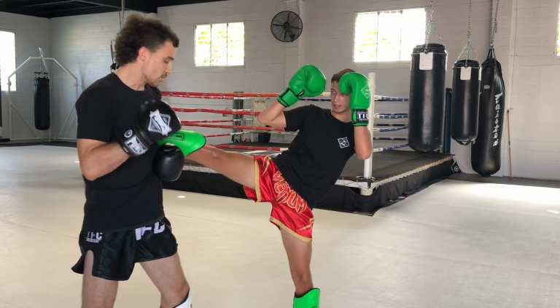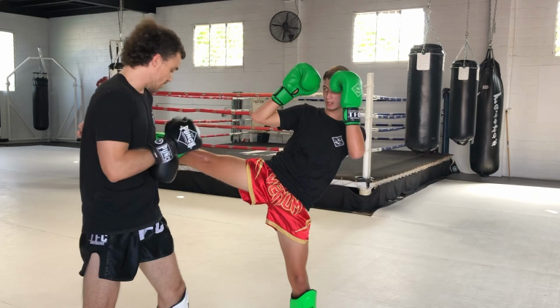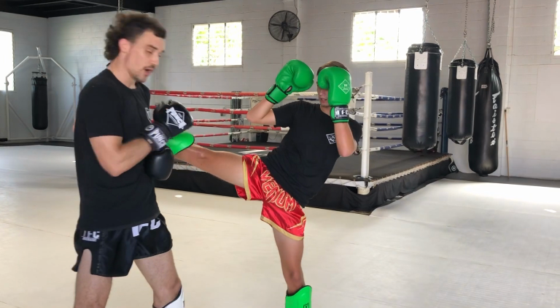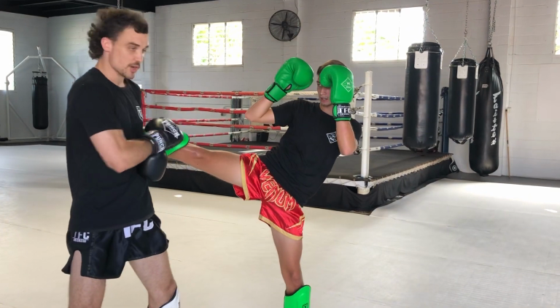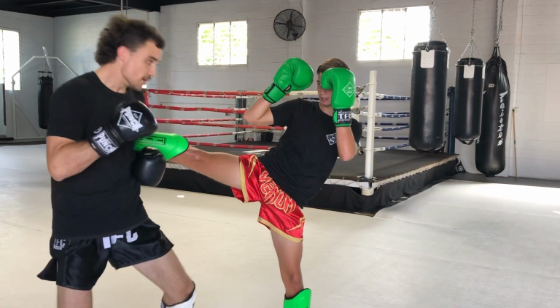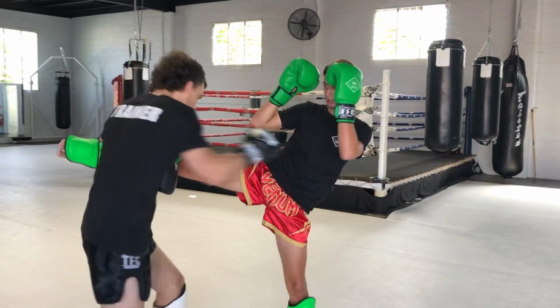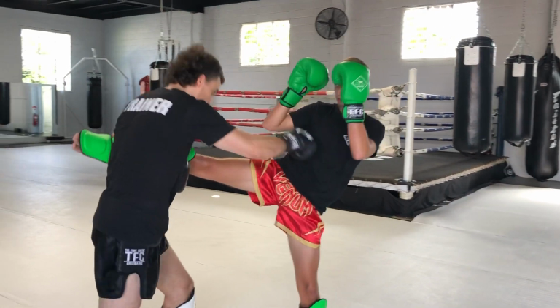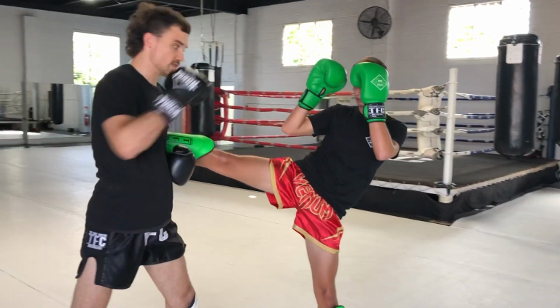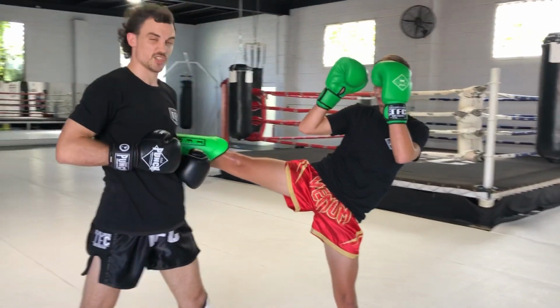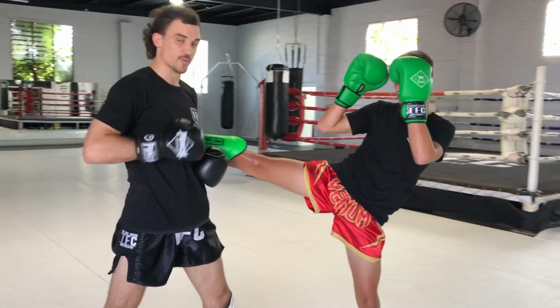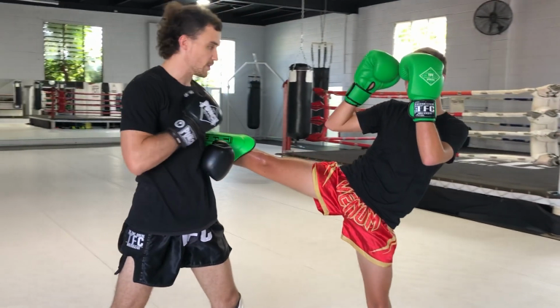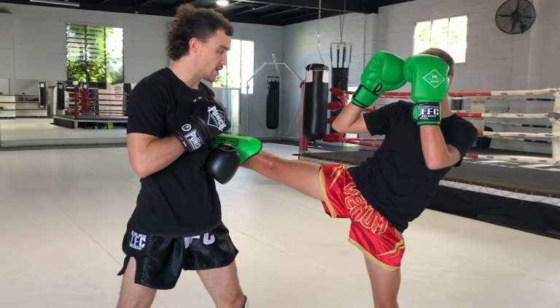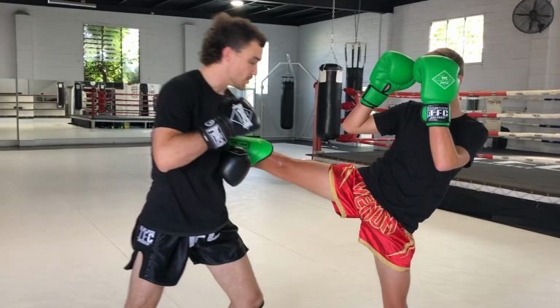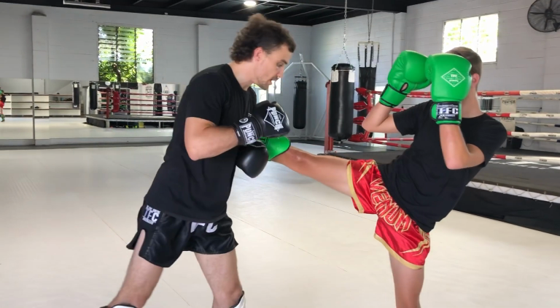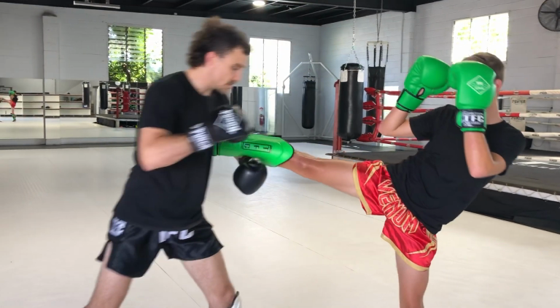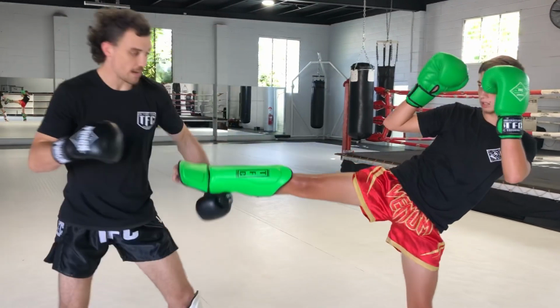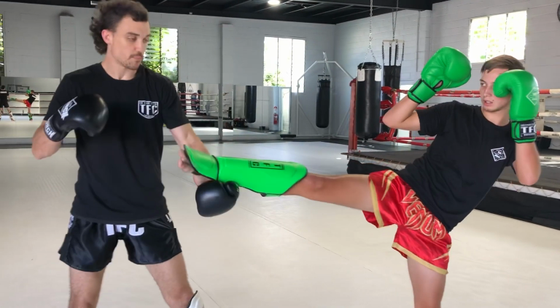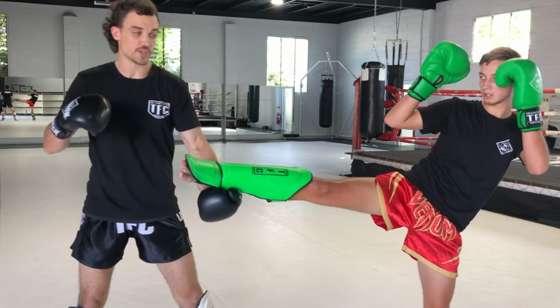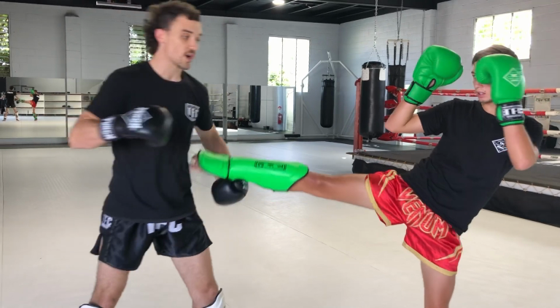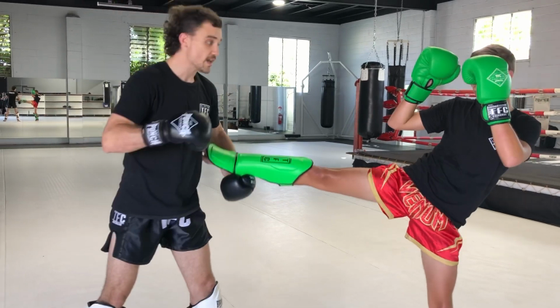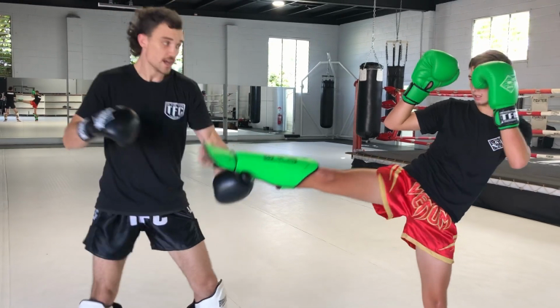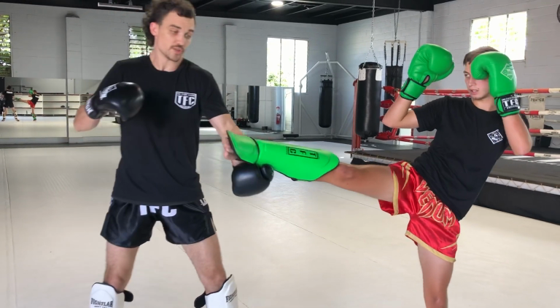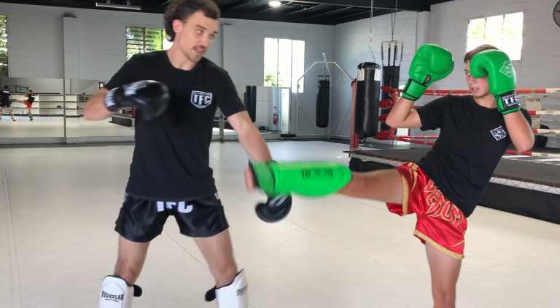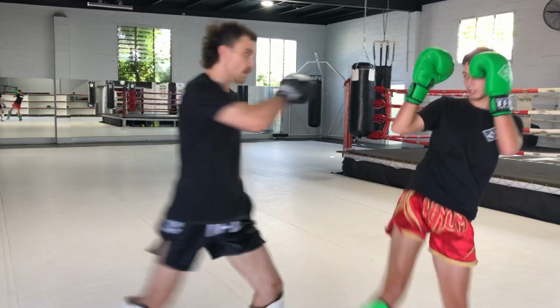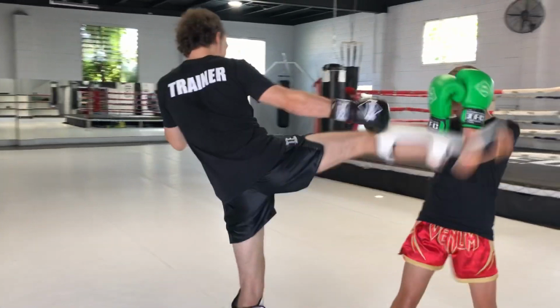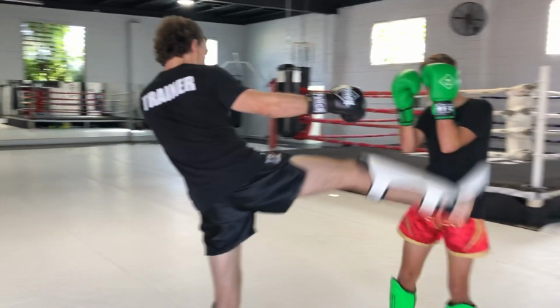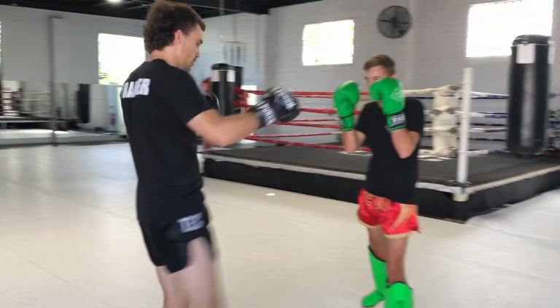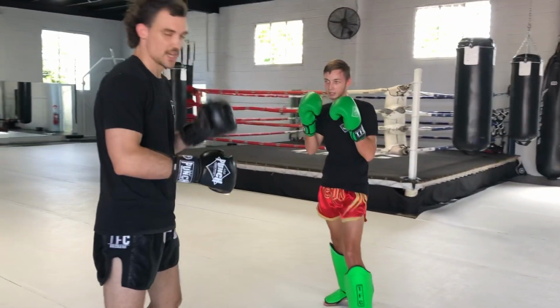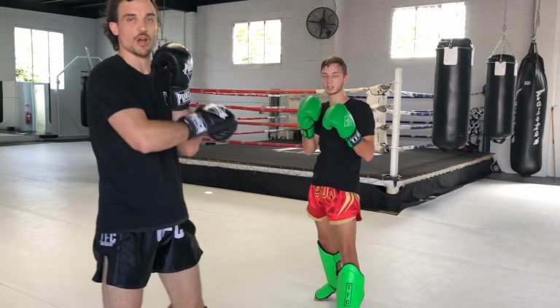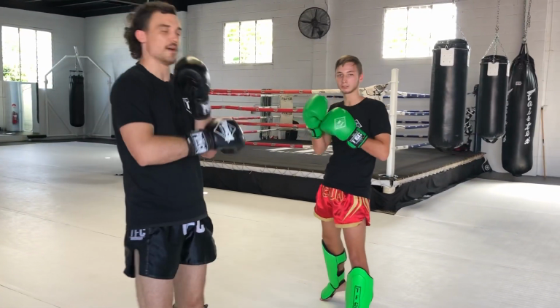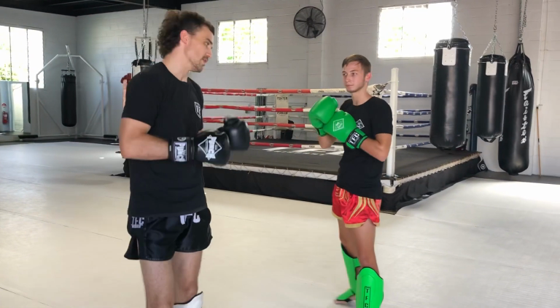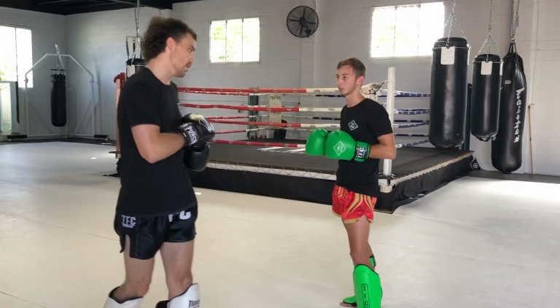Cross — I'm still holding on — cross to the sternum or just below the sternum, step back, push to the side. As soon as I let go, turn with the kick of my own, up nice and high.